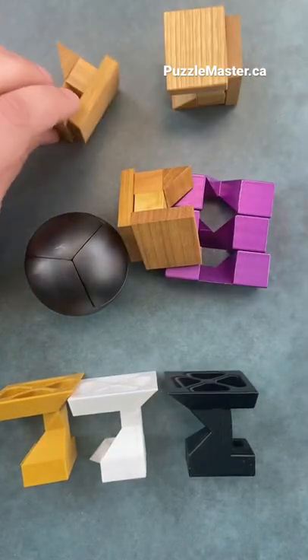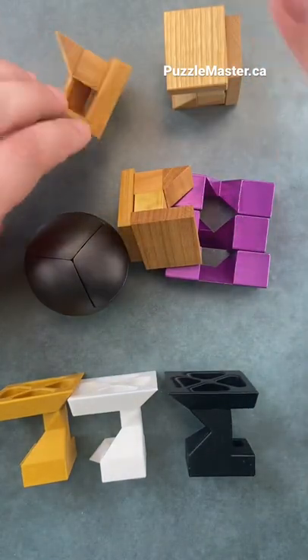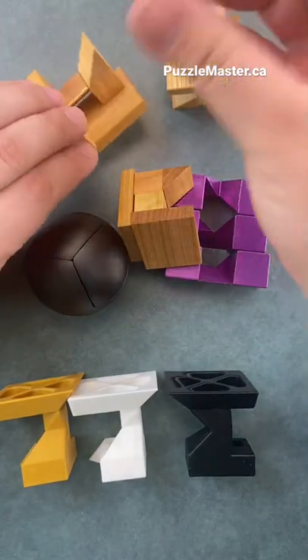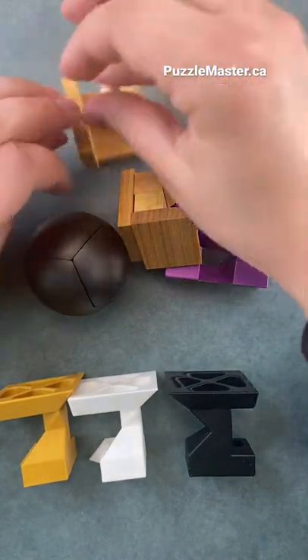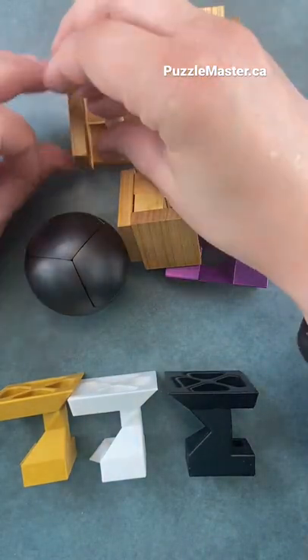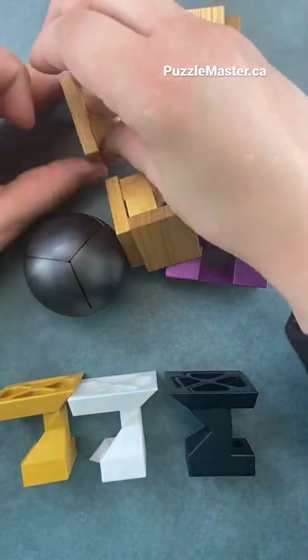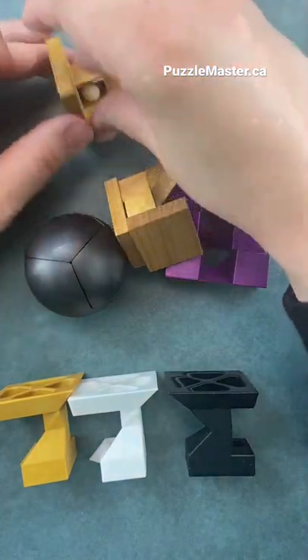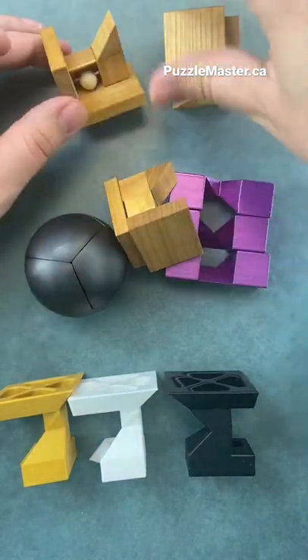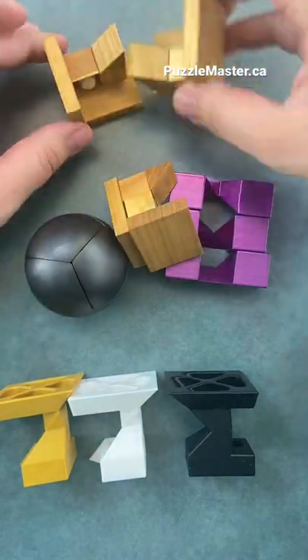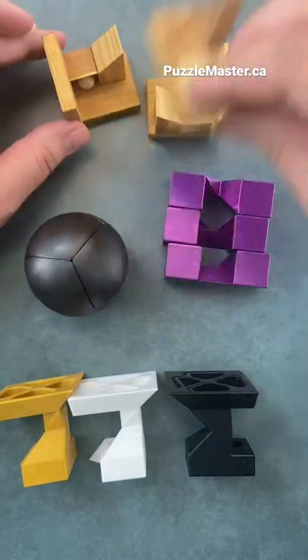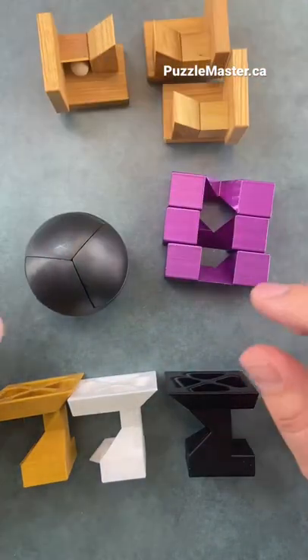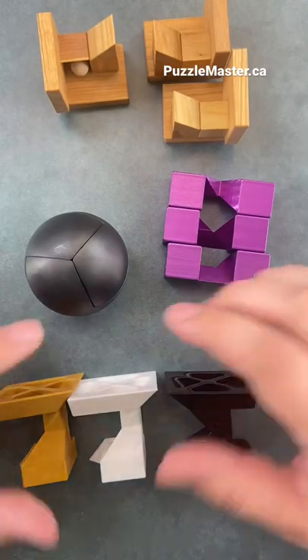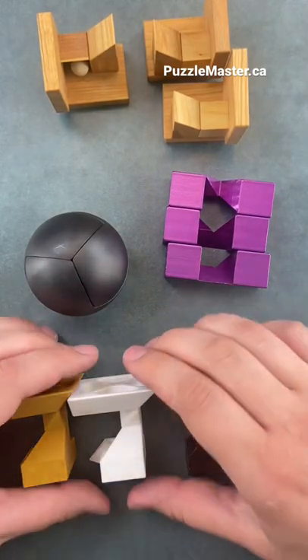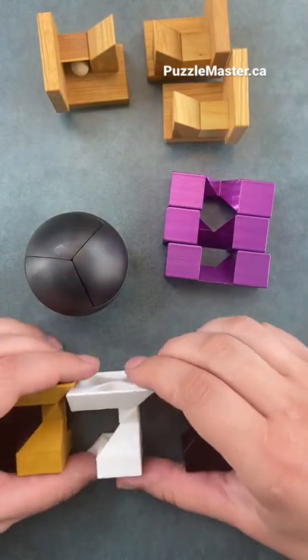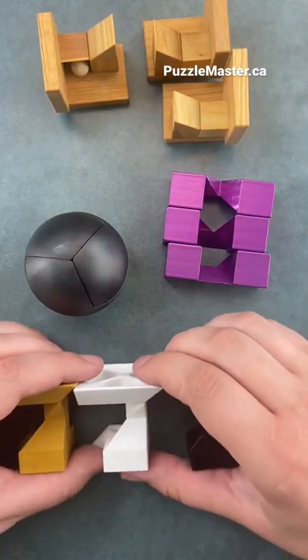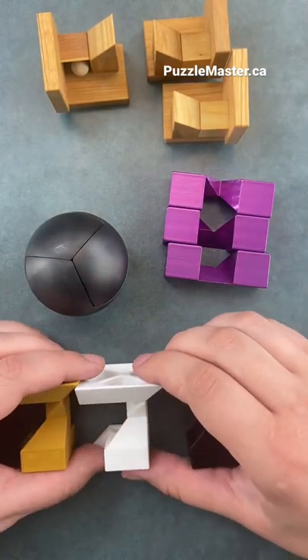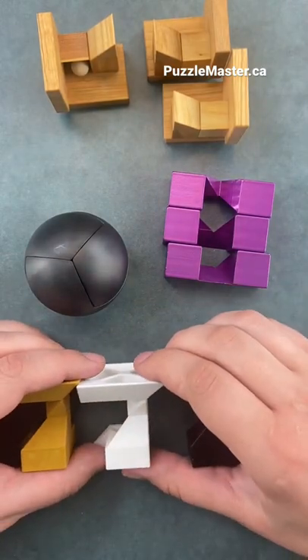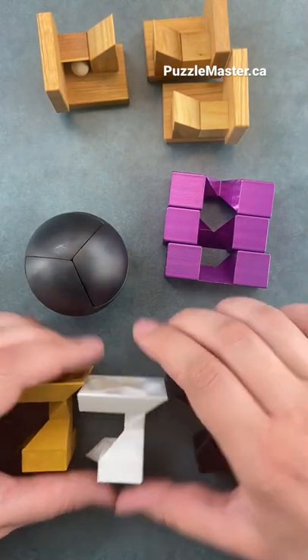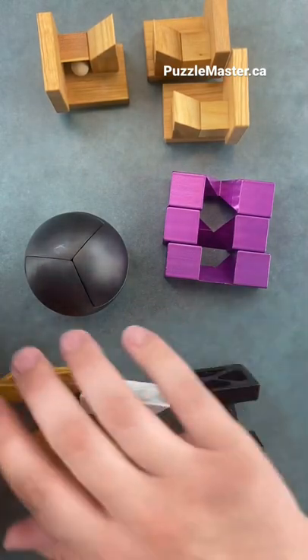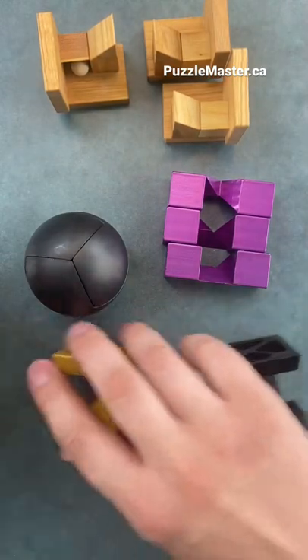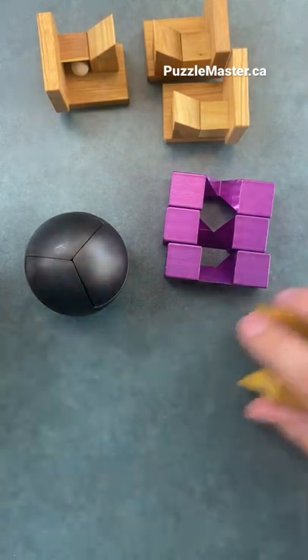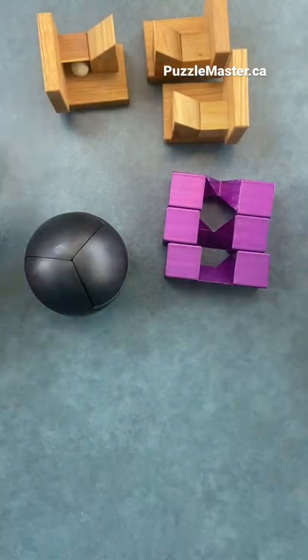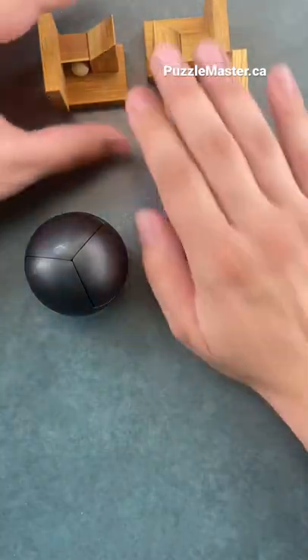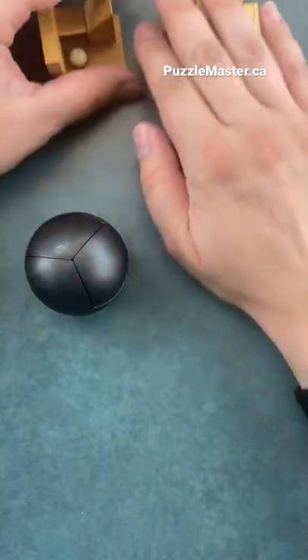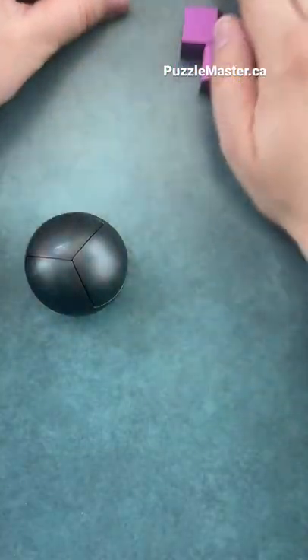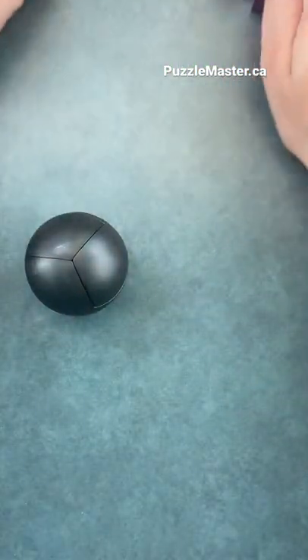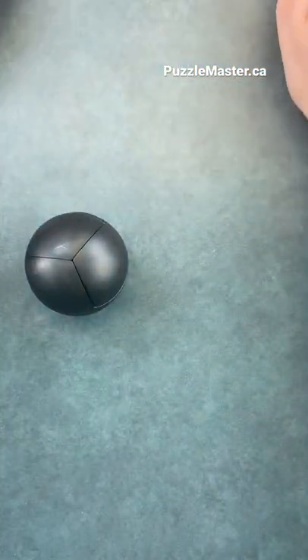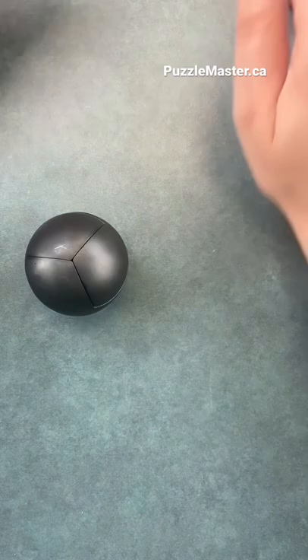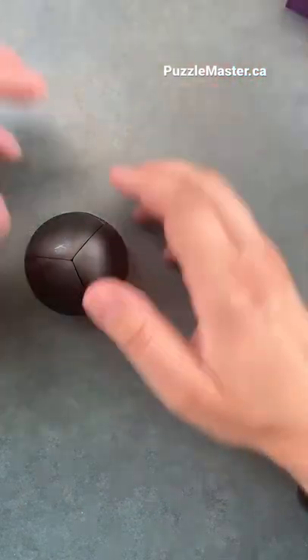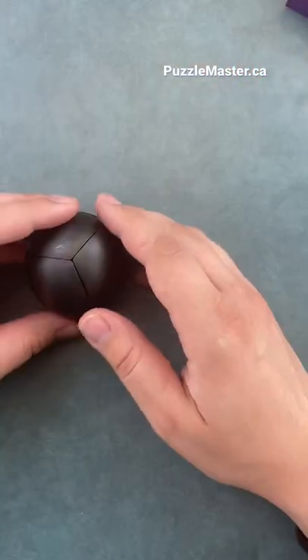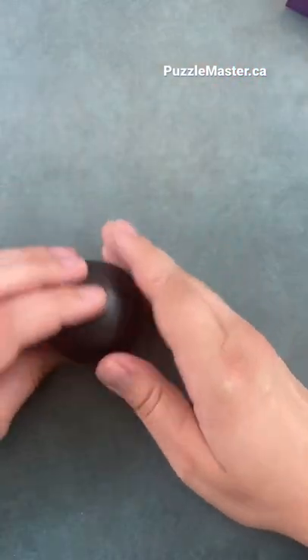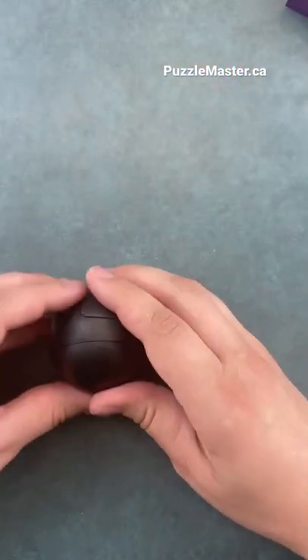This one has a little ball contained inside there. Each of these puzzles has three identical pieces. Let me show you this last one — this last one is my favorite solve of them all.